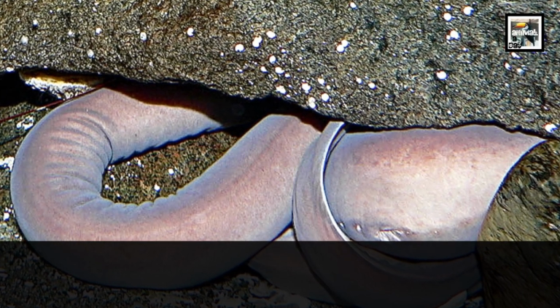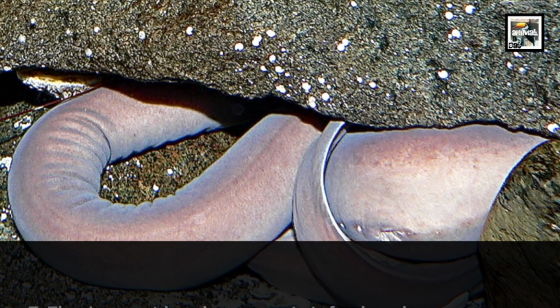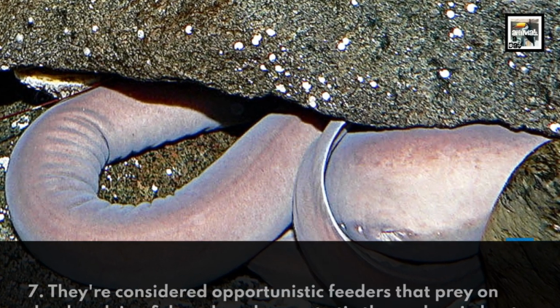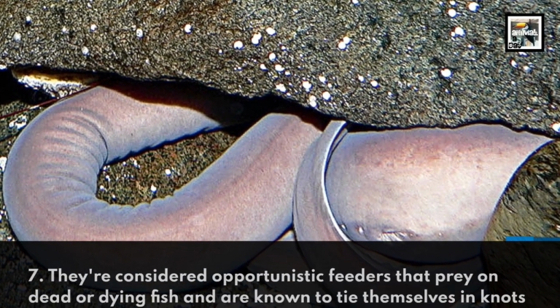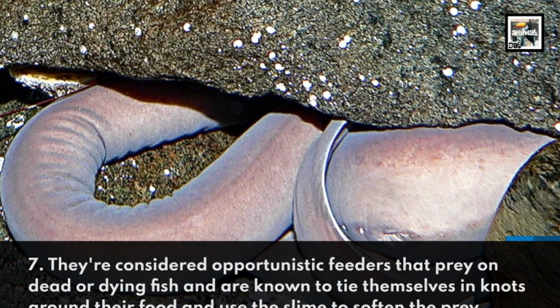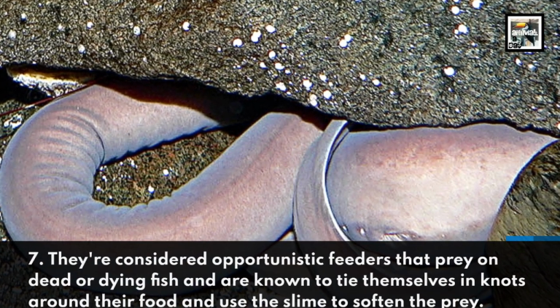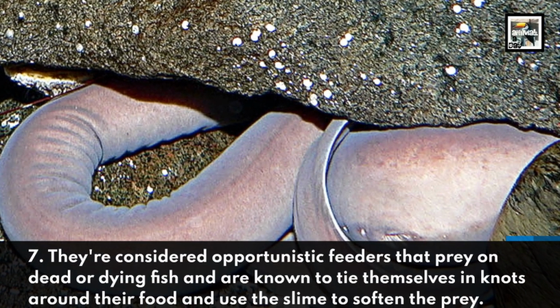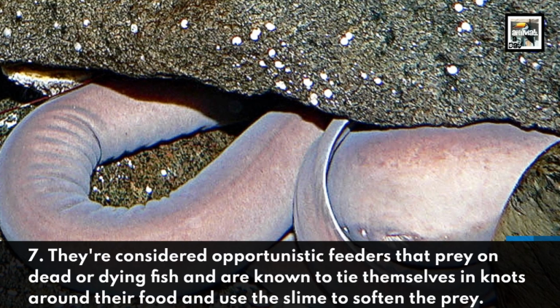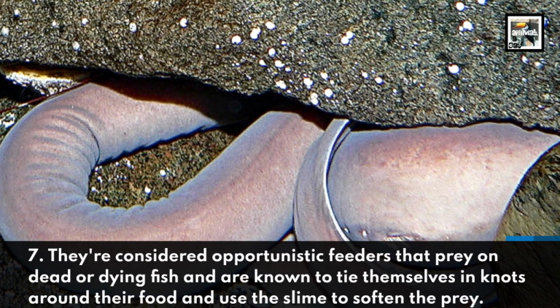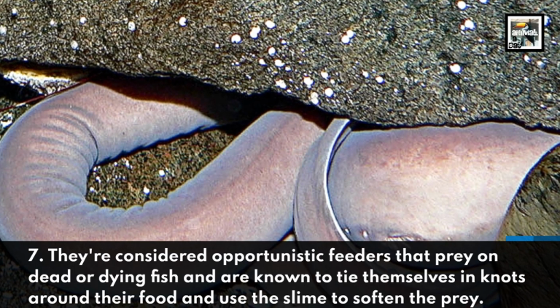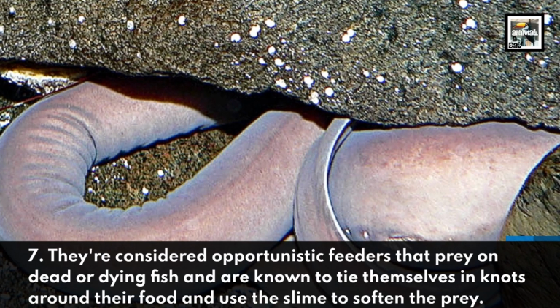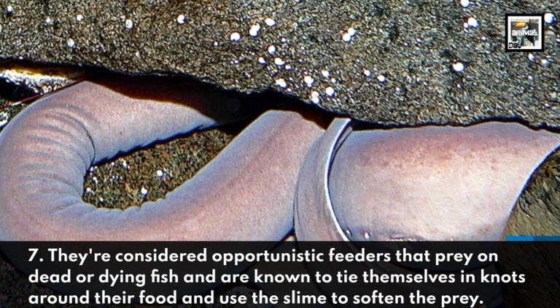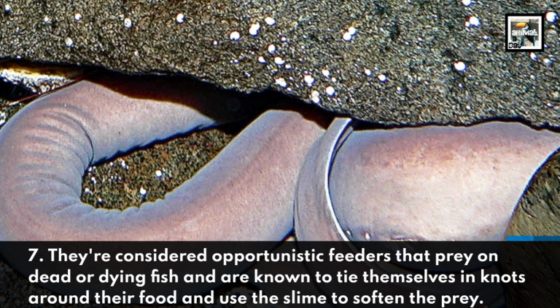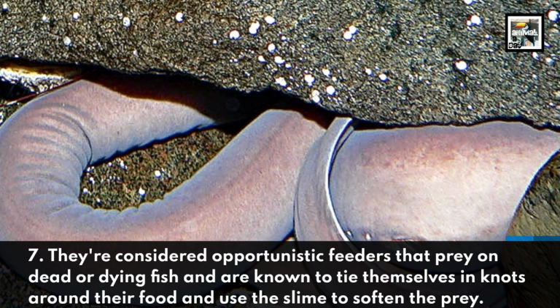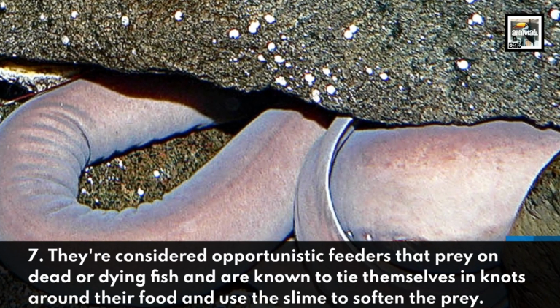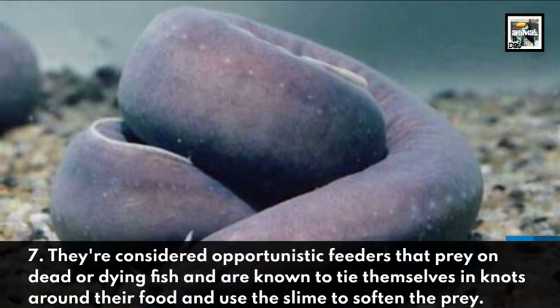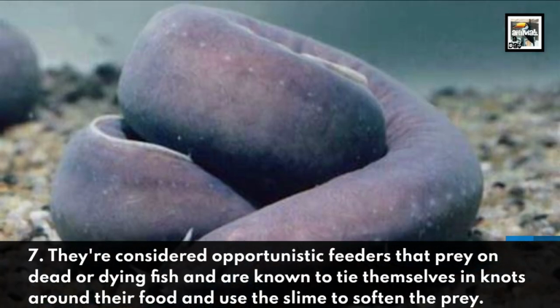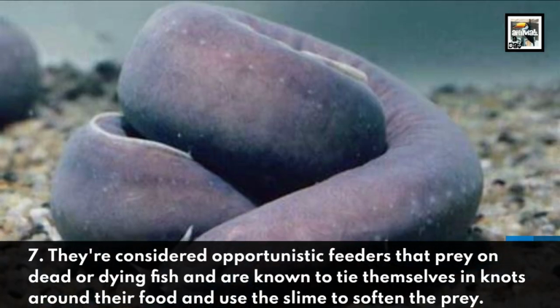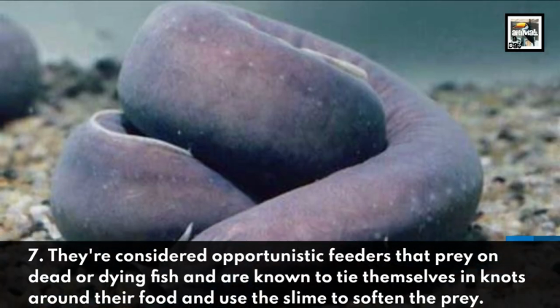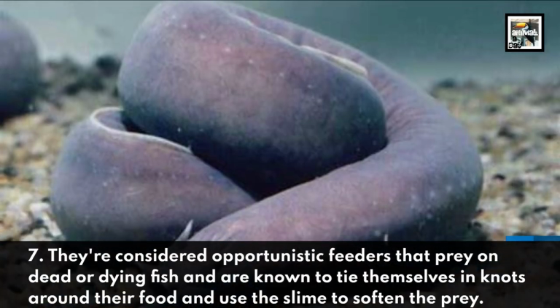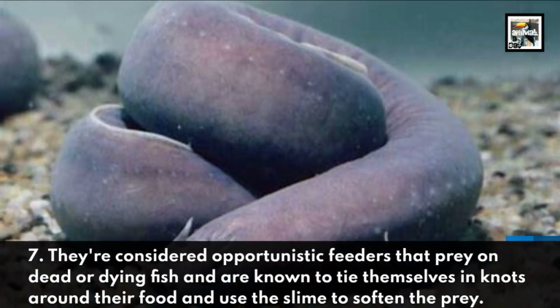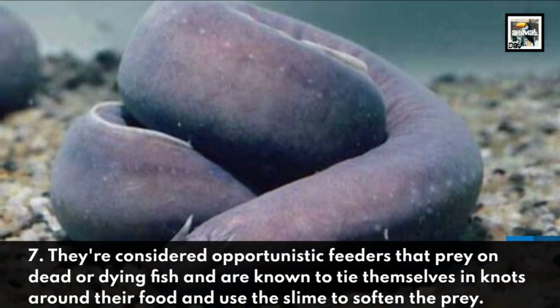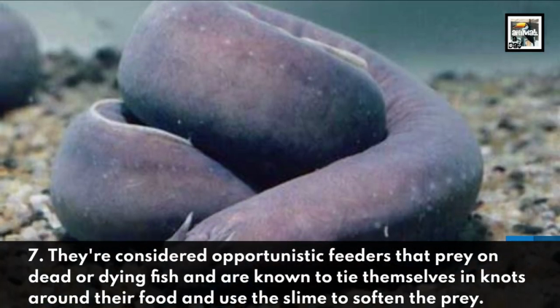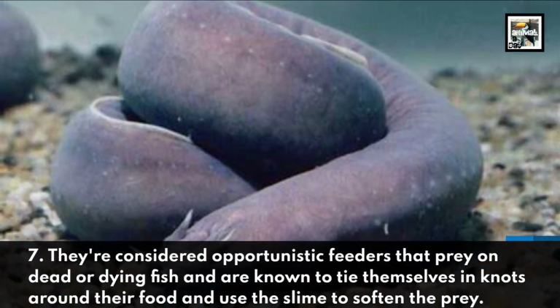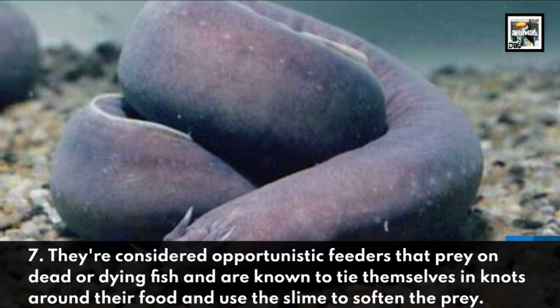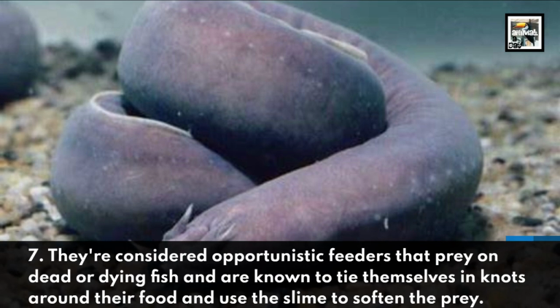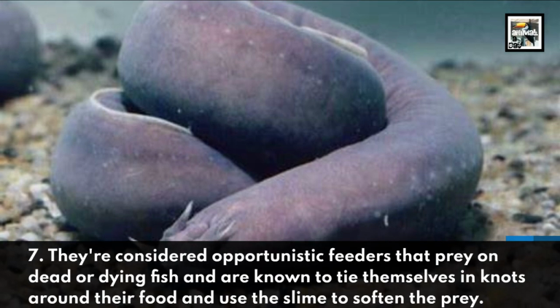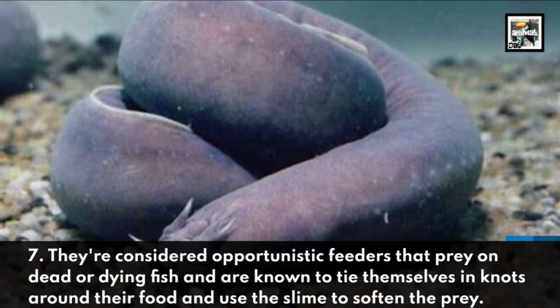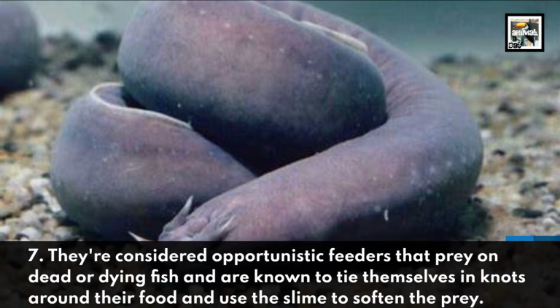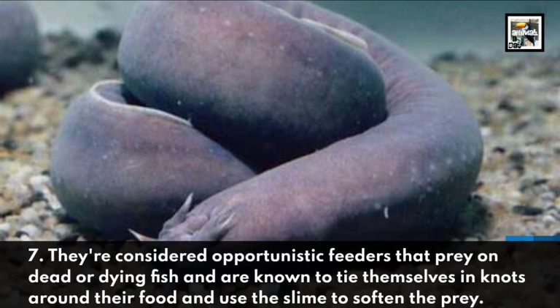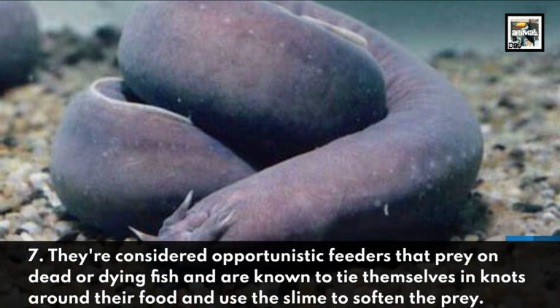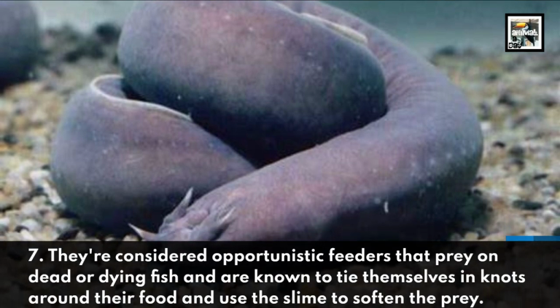7. They are considered opportunistic feeders that prey on dead or dying fish, and are known to tie themselves in knots around their food and use the slime to soften the prey.